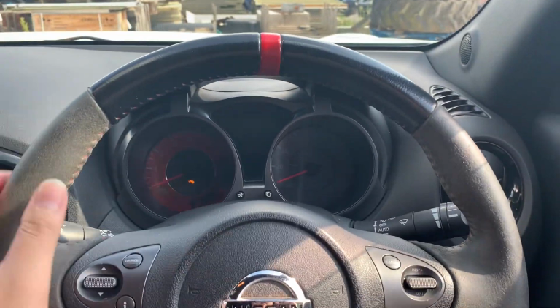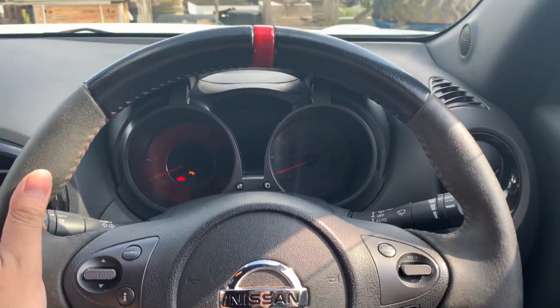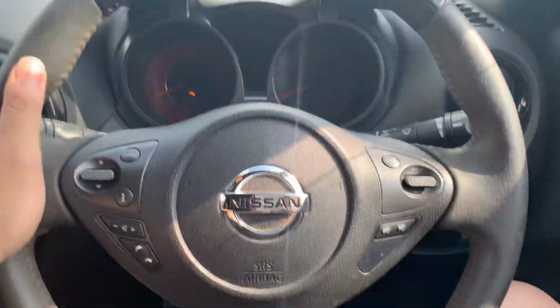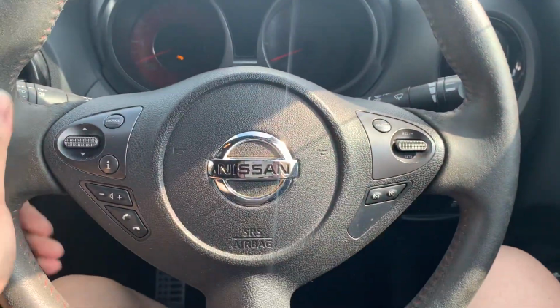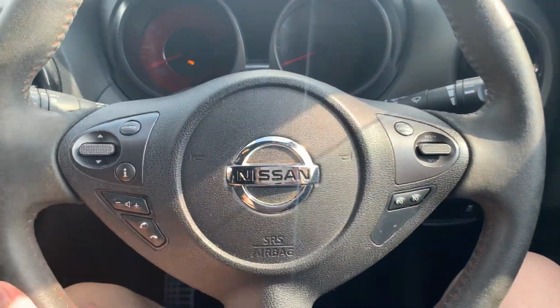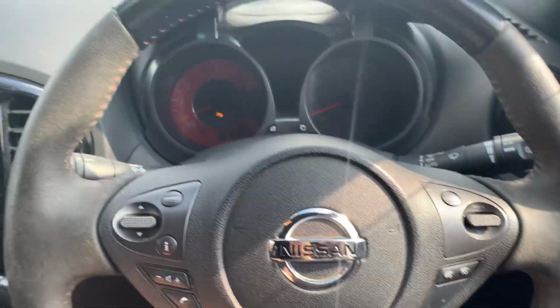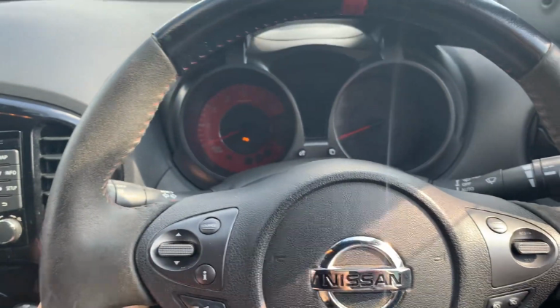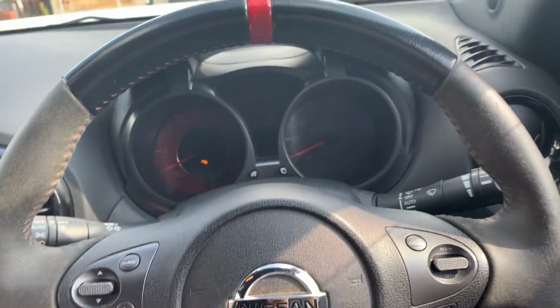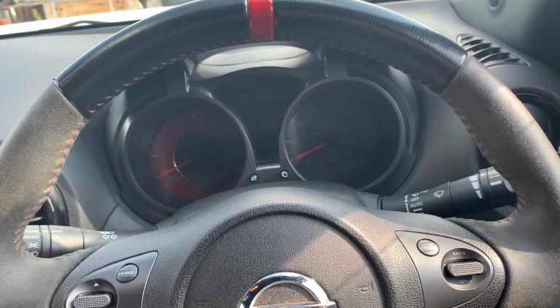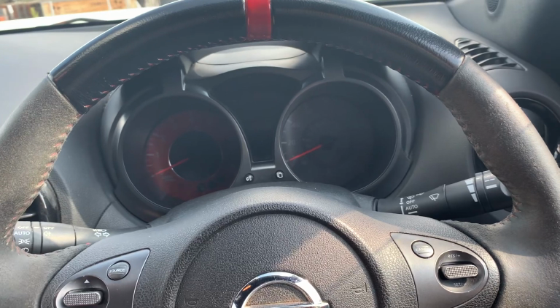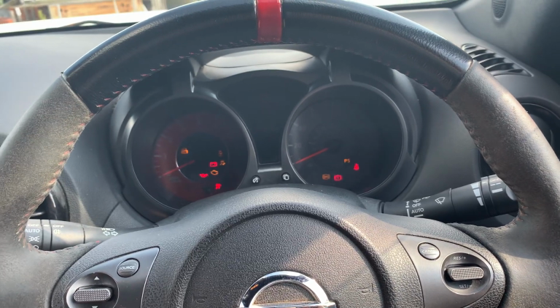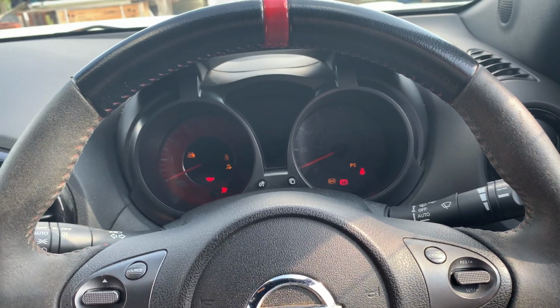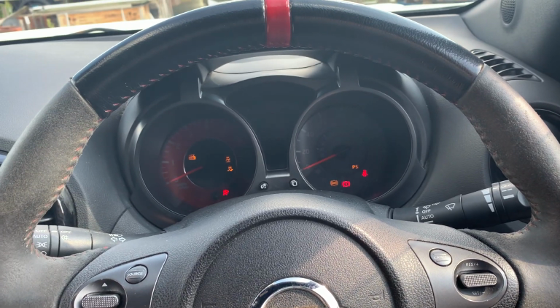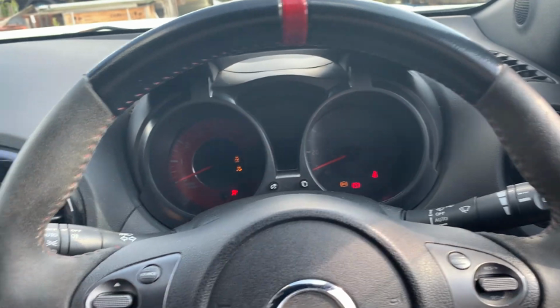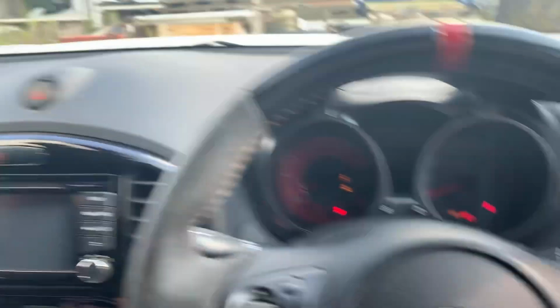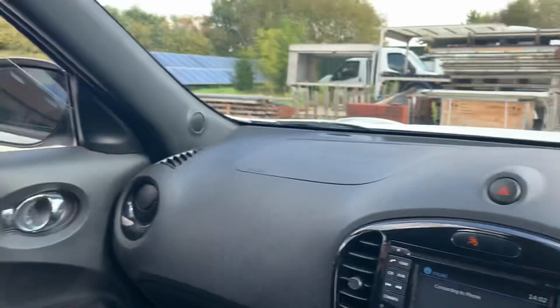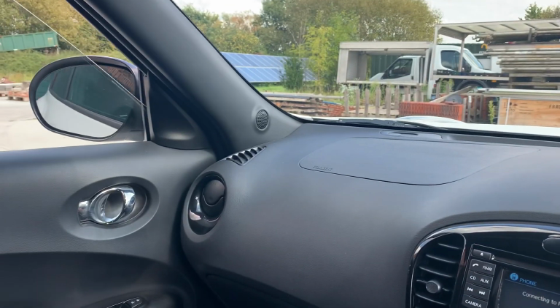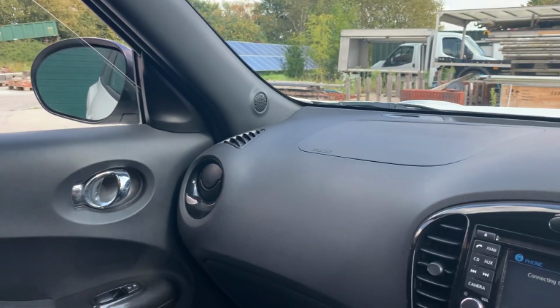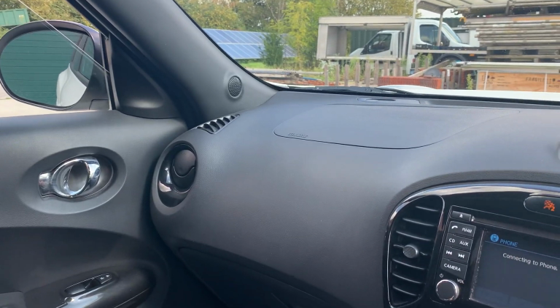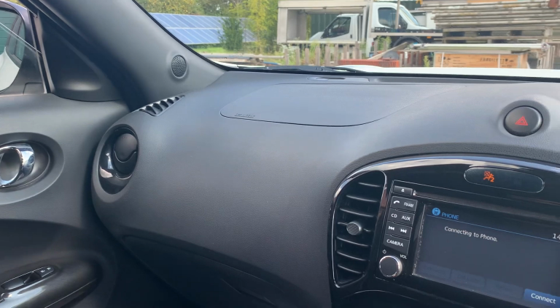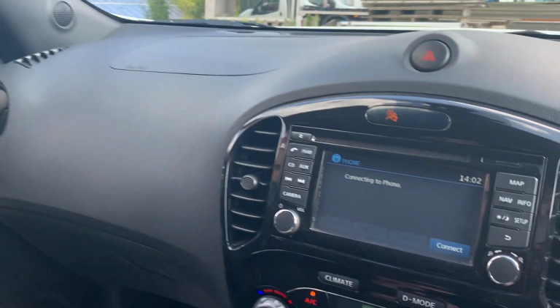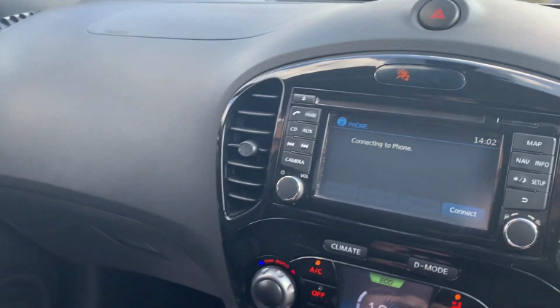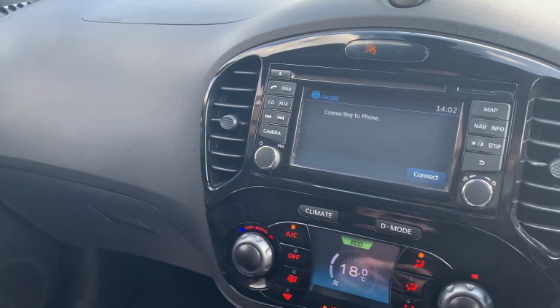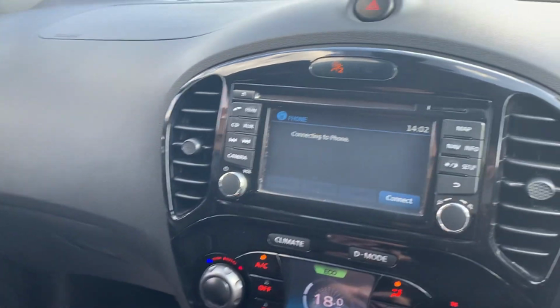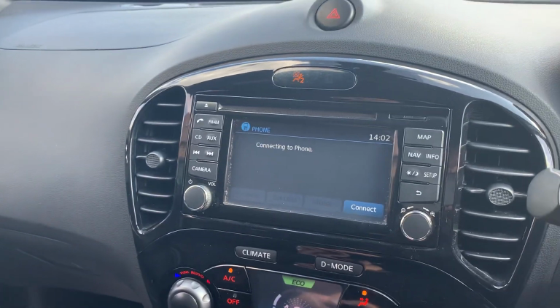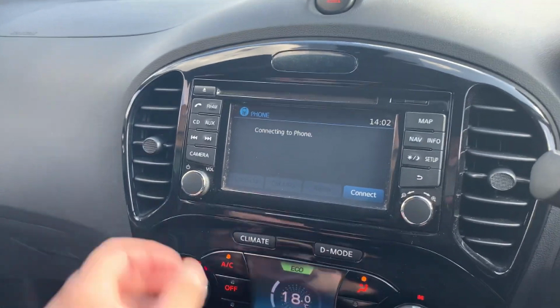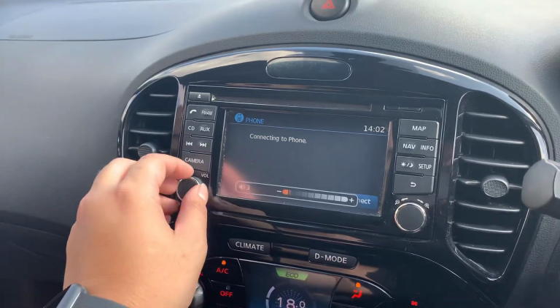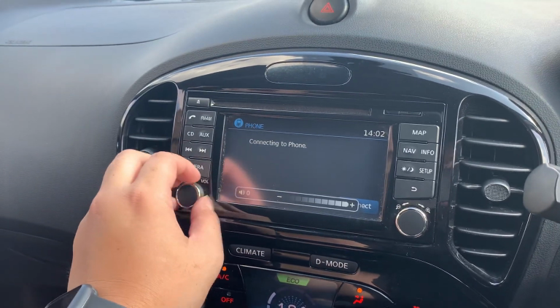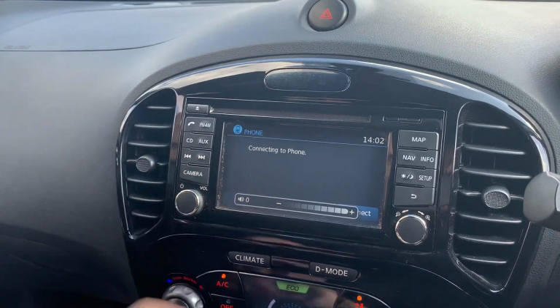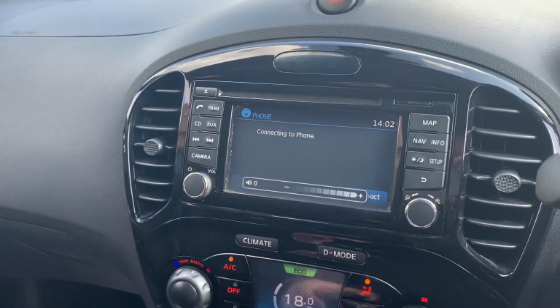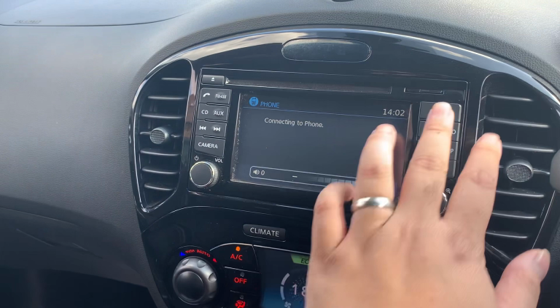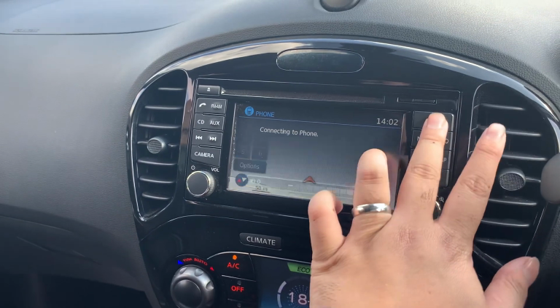Steering wheel with a 12 o'clock marker, key to start, with mirrors folded out as well. Also got Bluetooth connectivity for your phone.